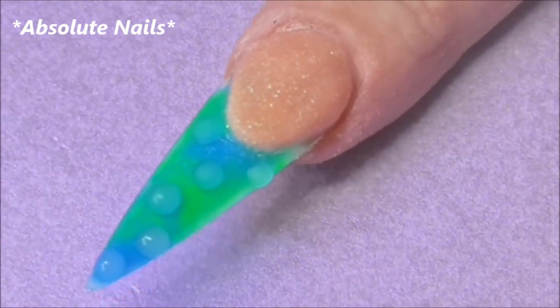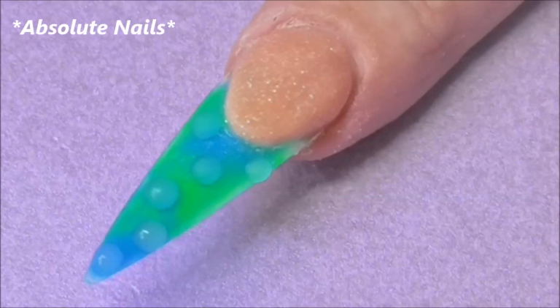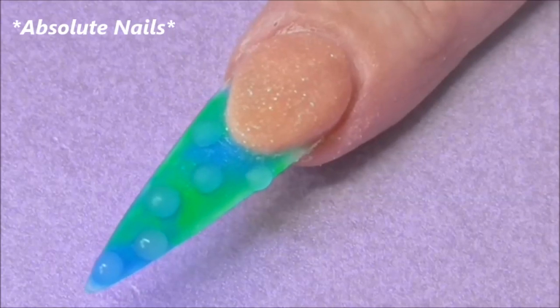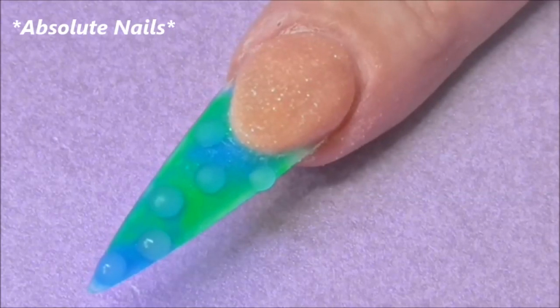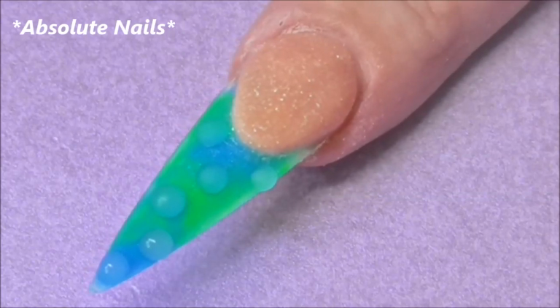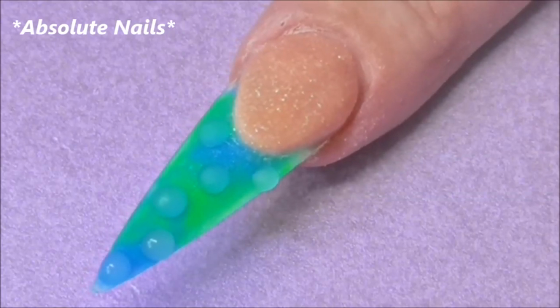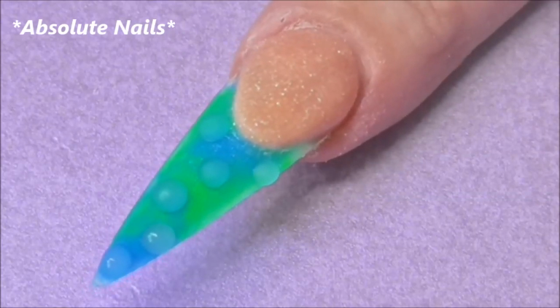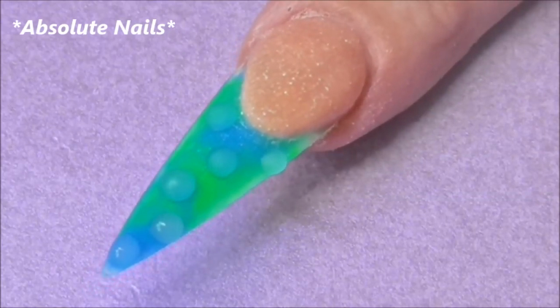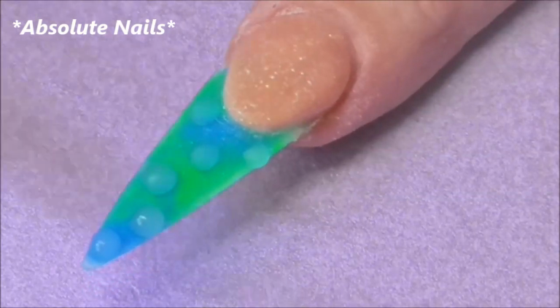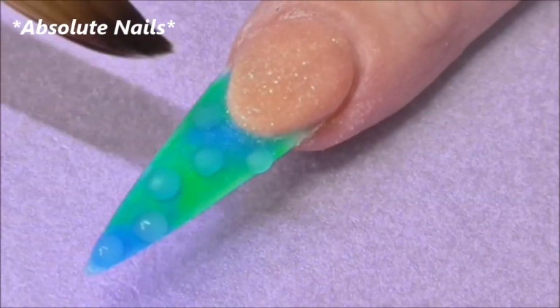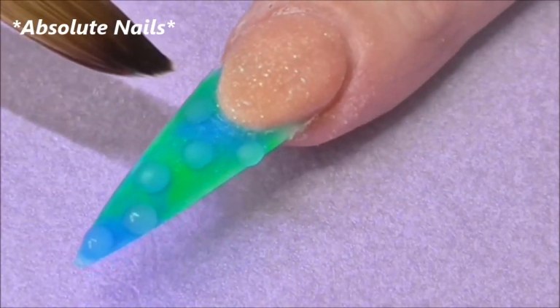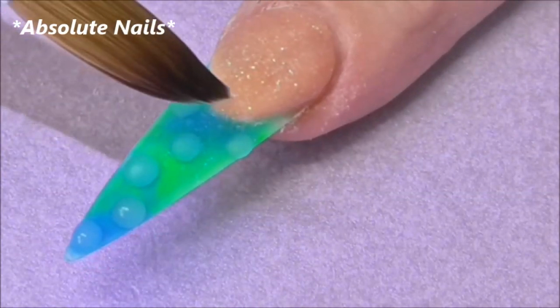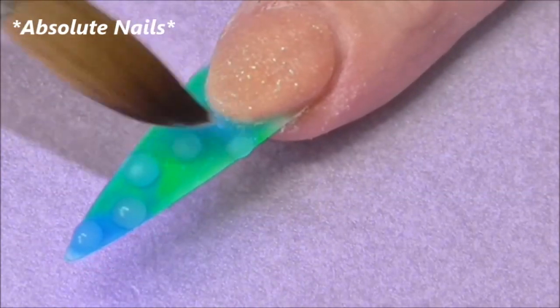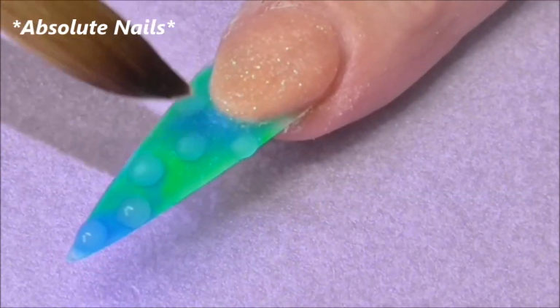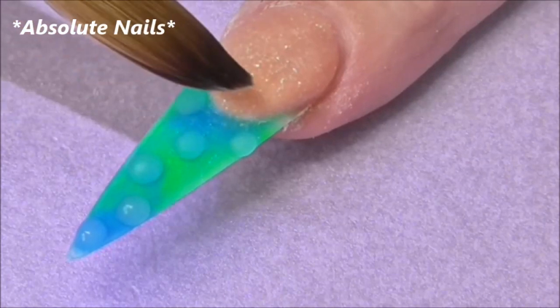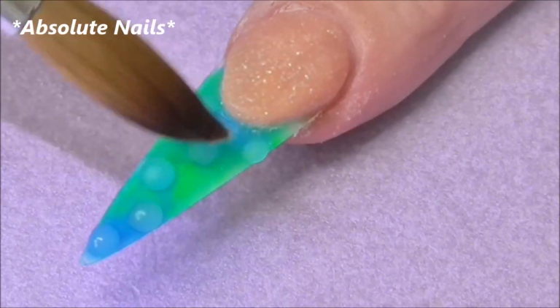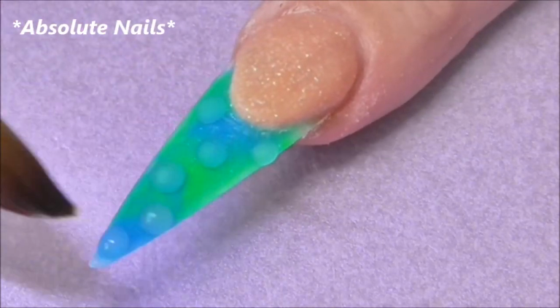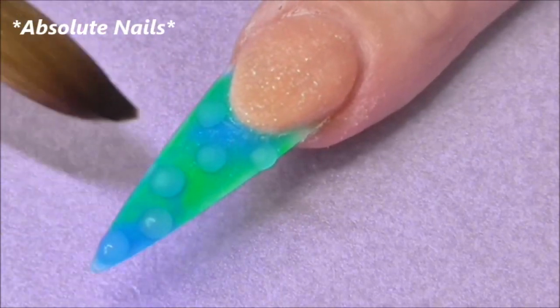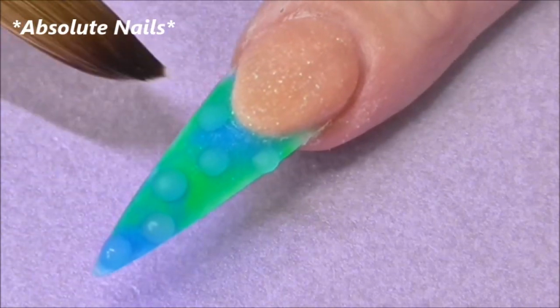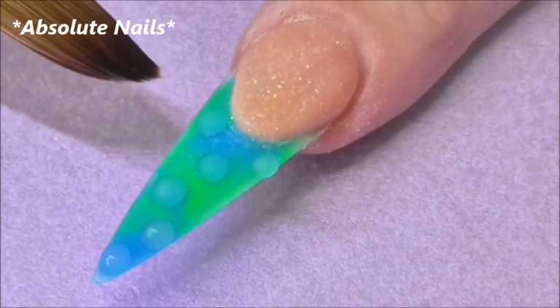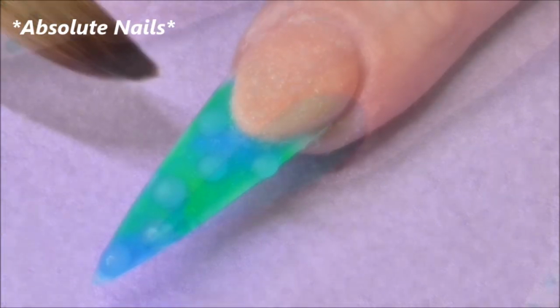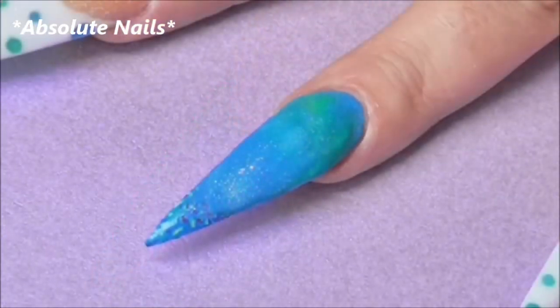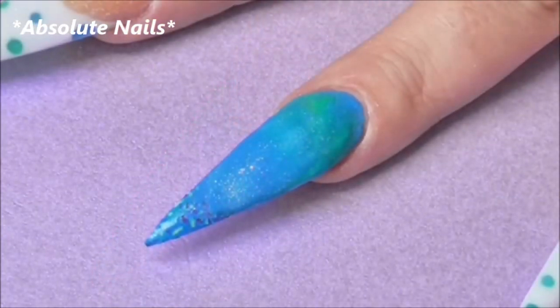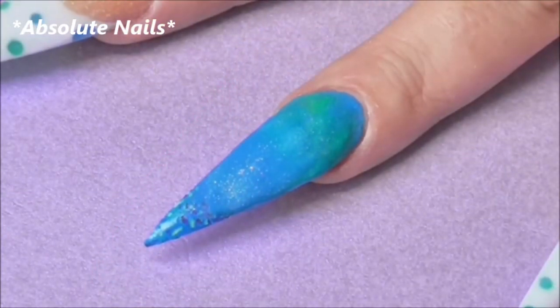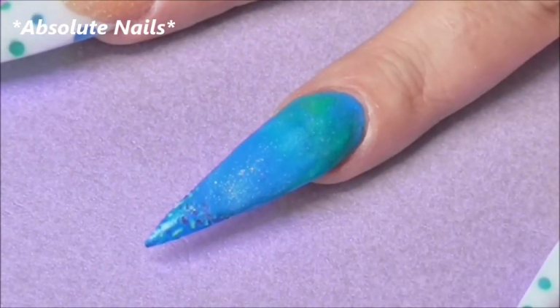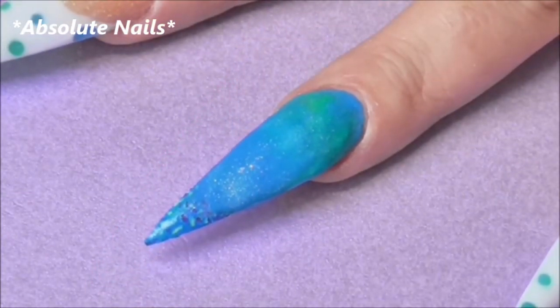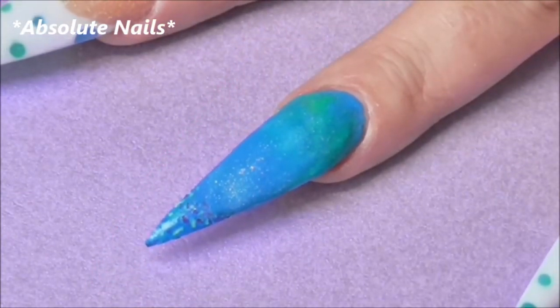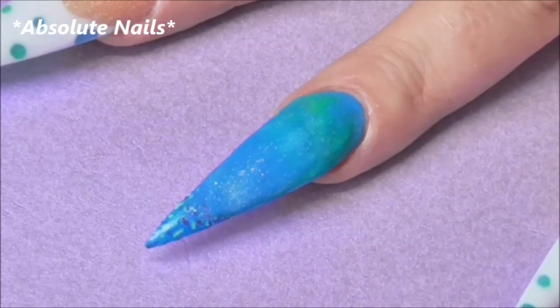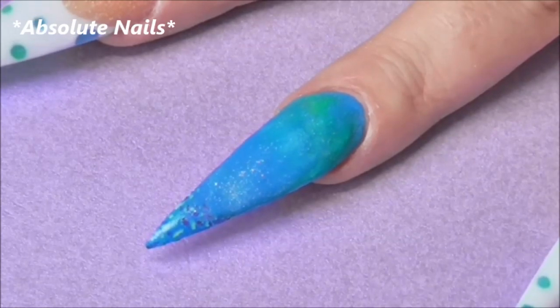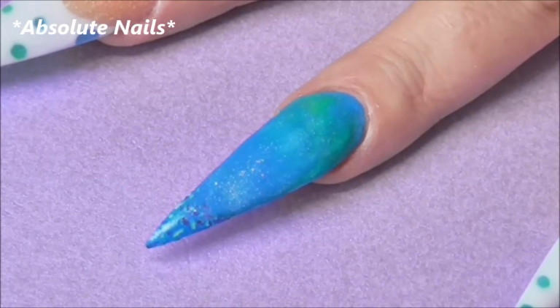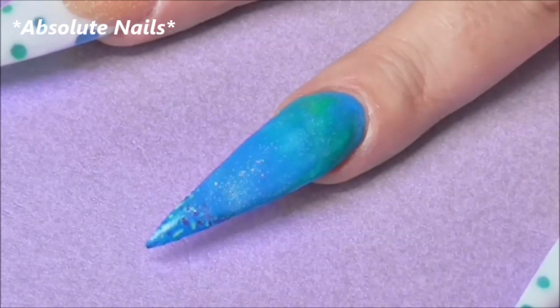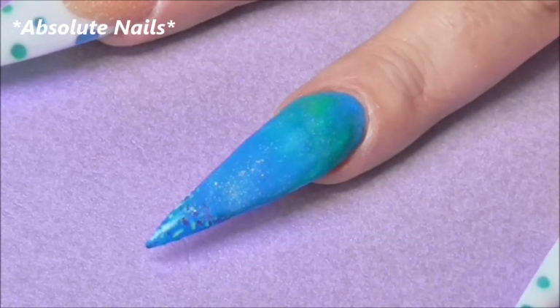I'm going to let the bubbles completely dry and then get Naio's mega white and paint over the entire nail tip. While I'm waiting for that to dry, I'm just going to encapsulate this nail.